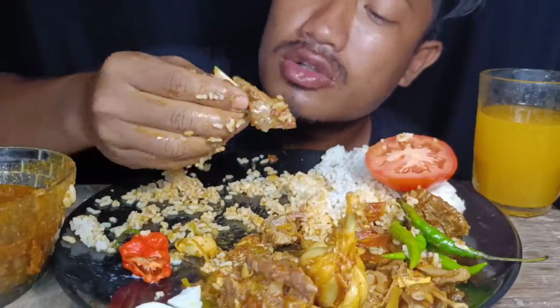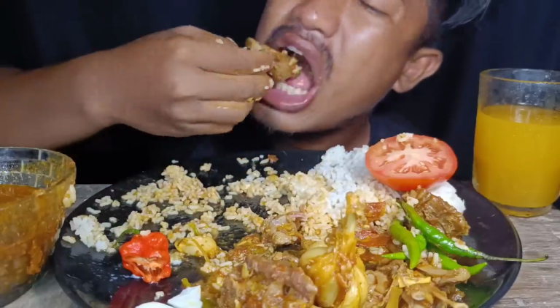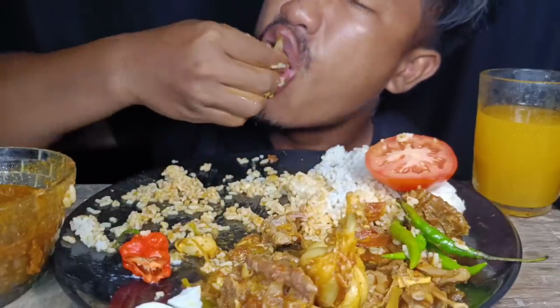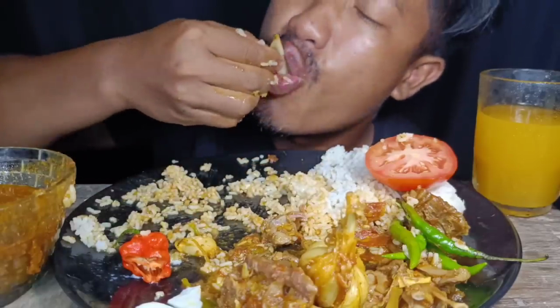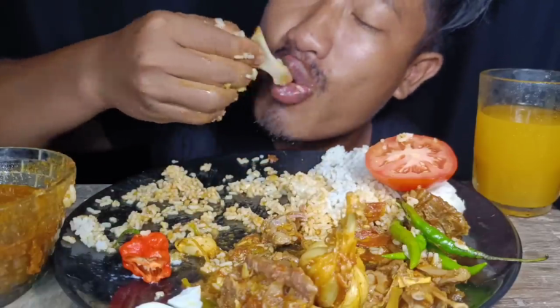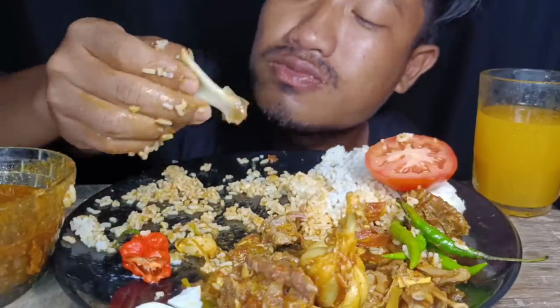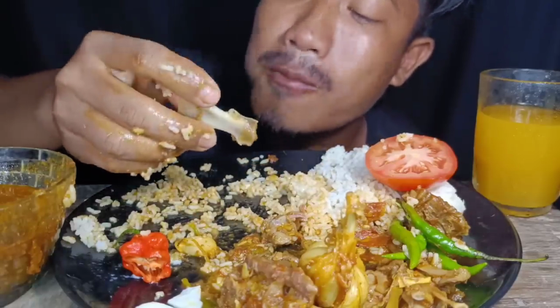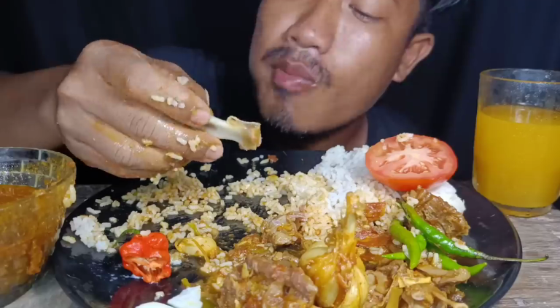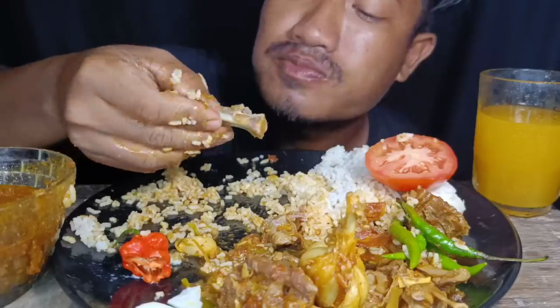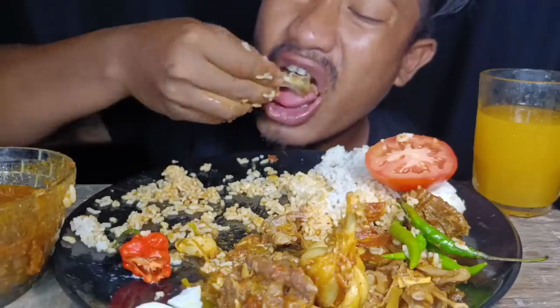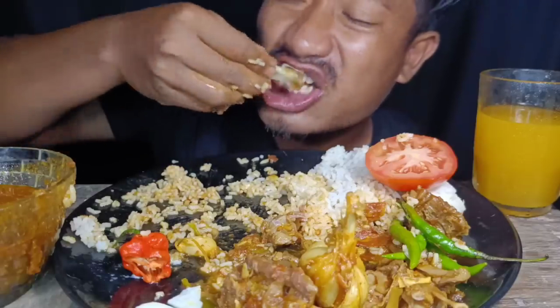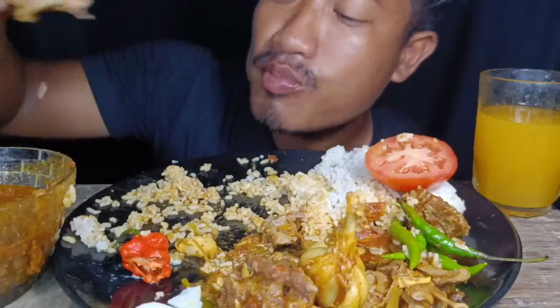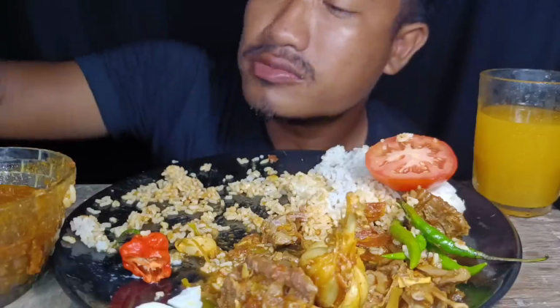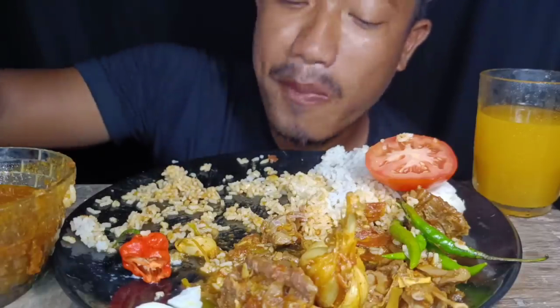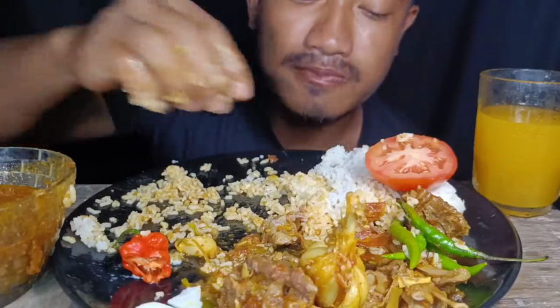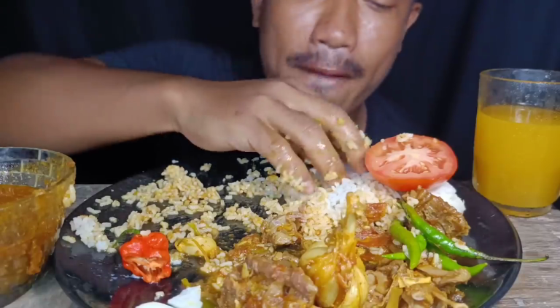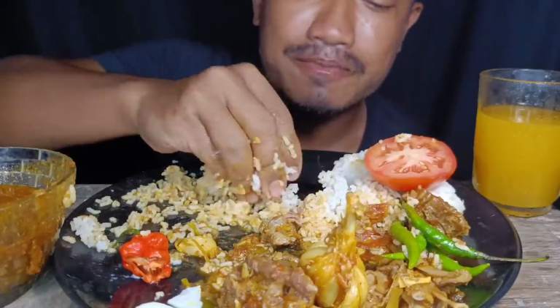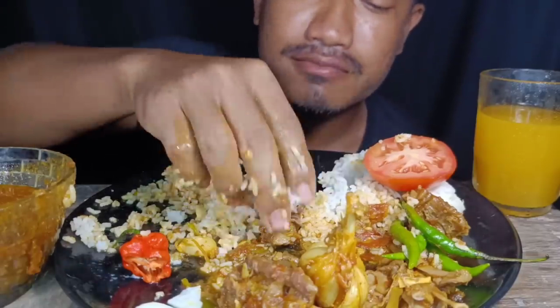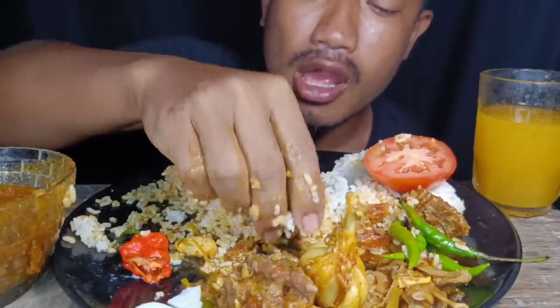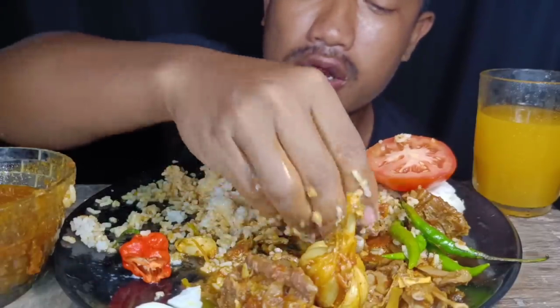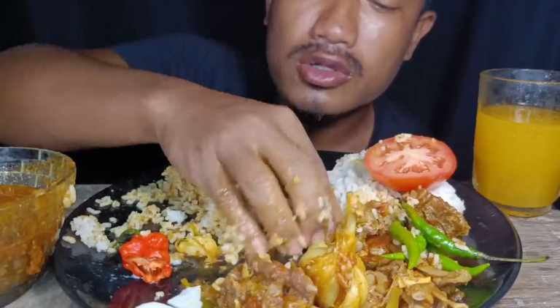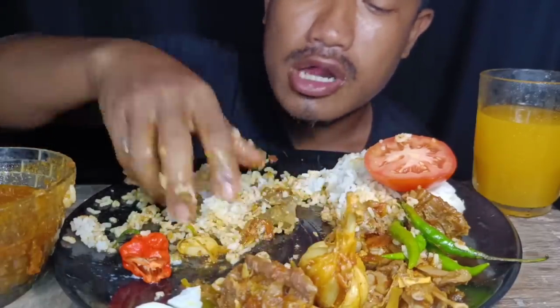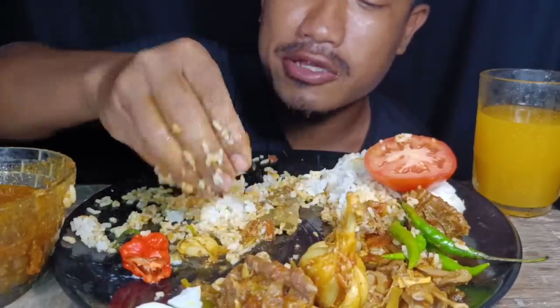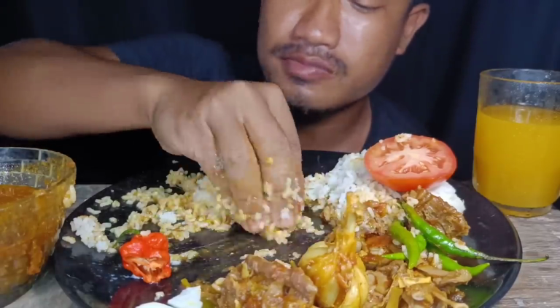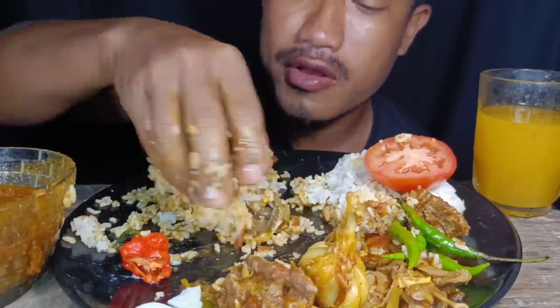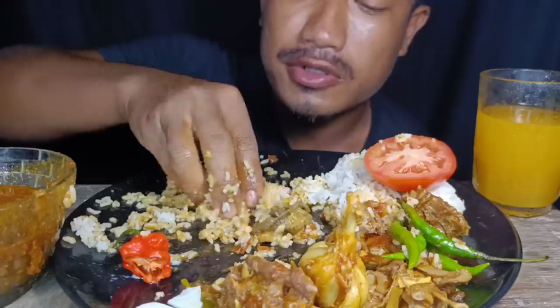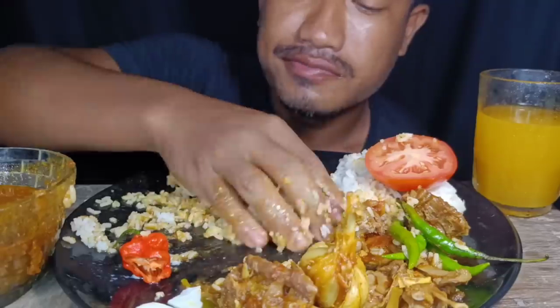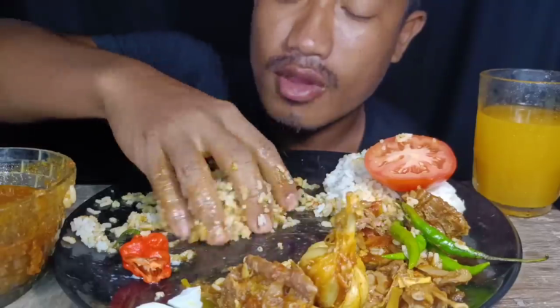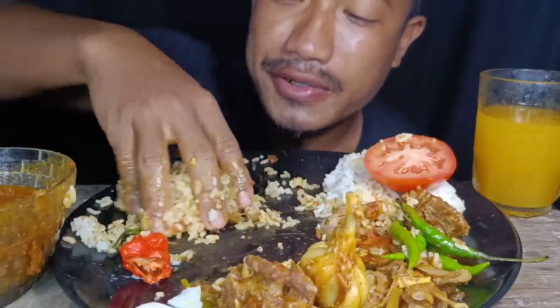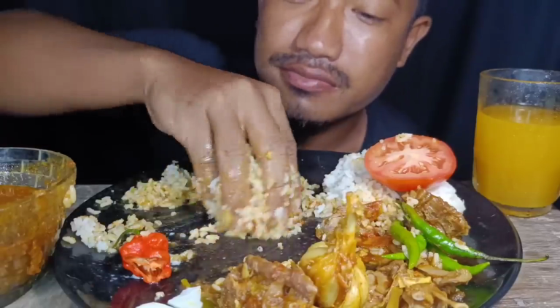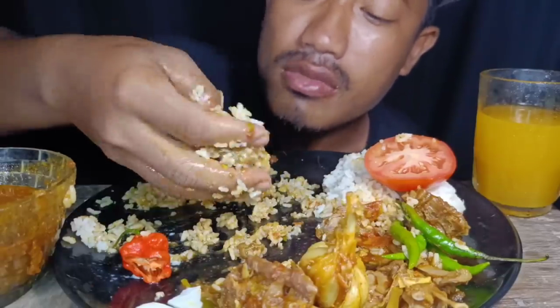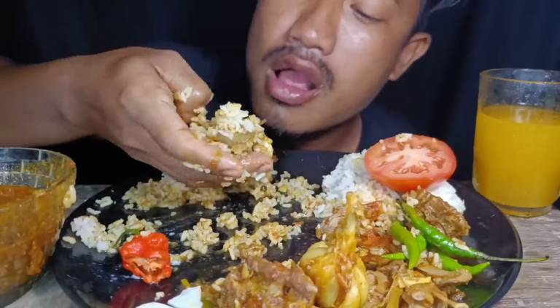So it tastes really kind of a good one. I cannot make the bread too small, I can't eat it.